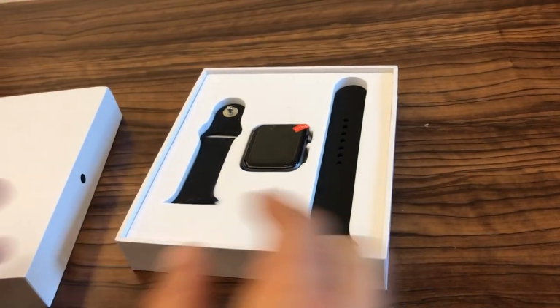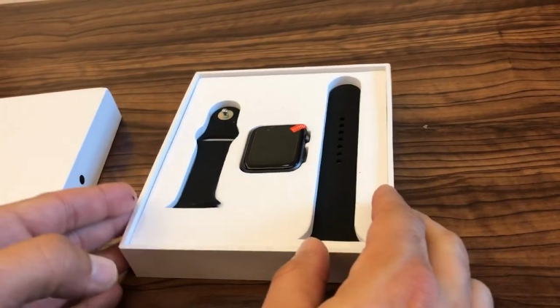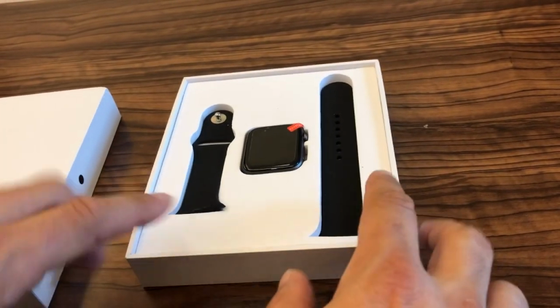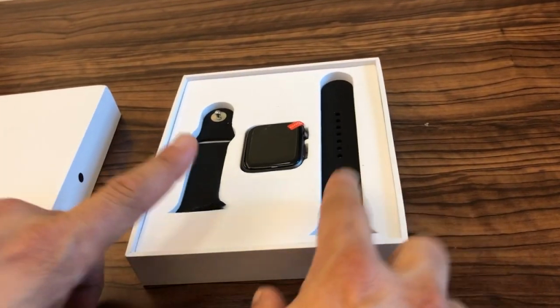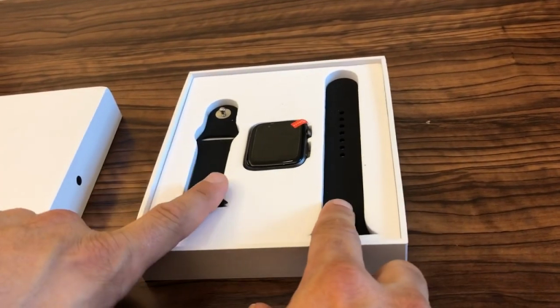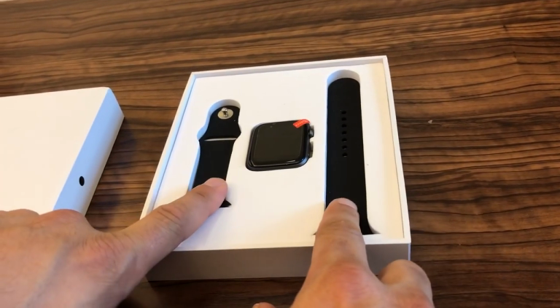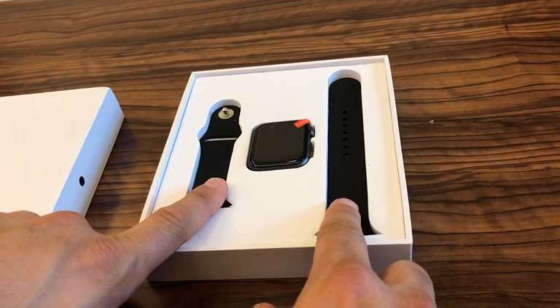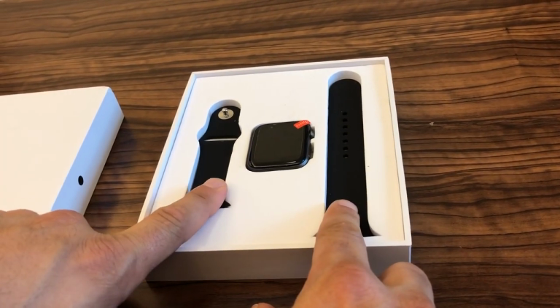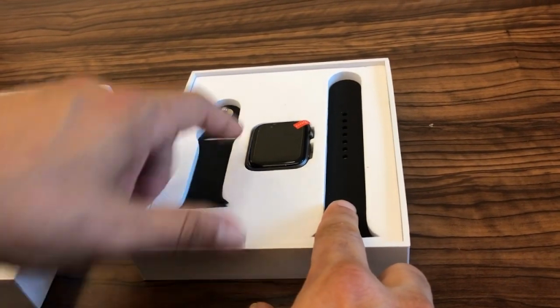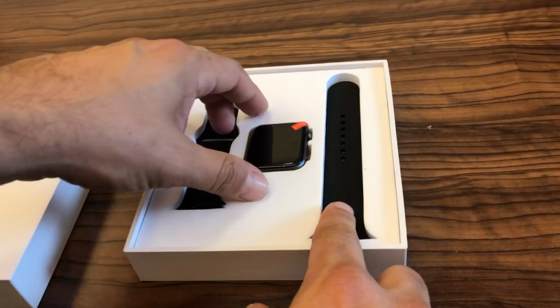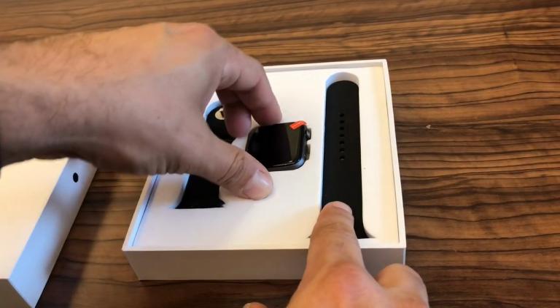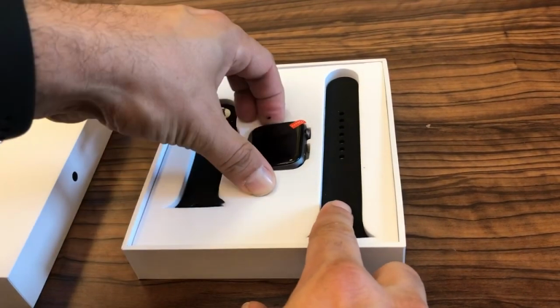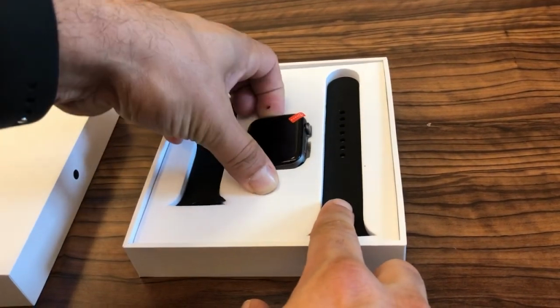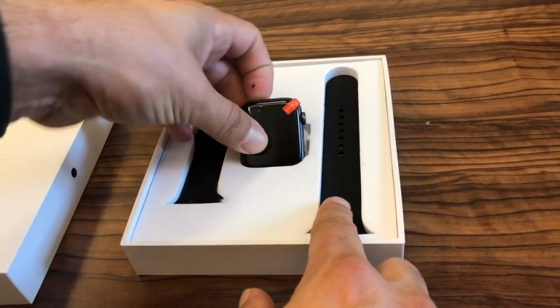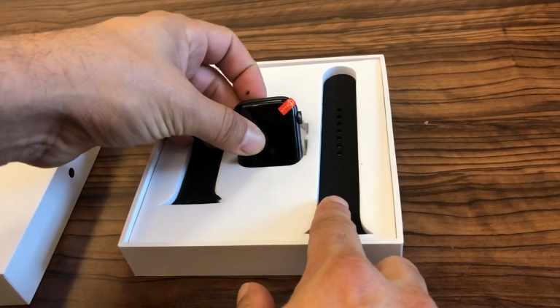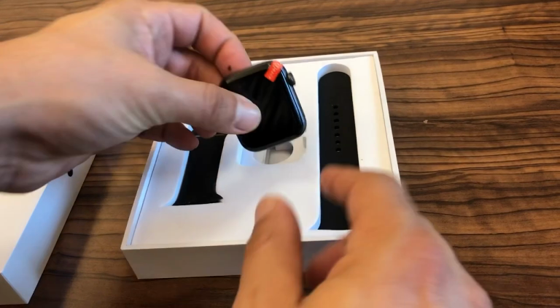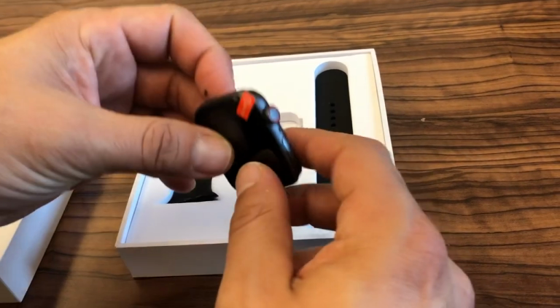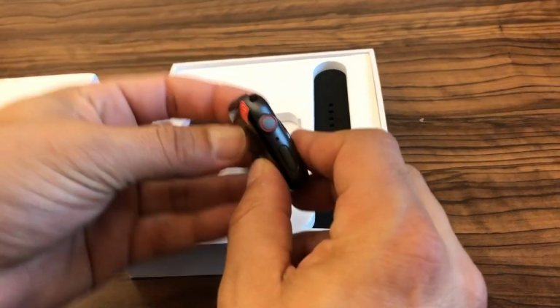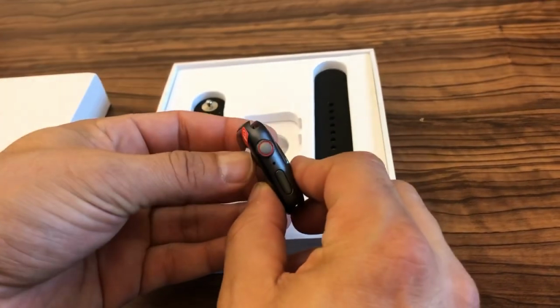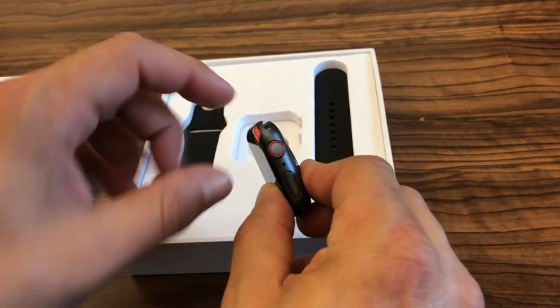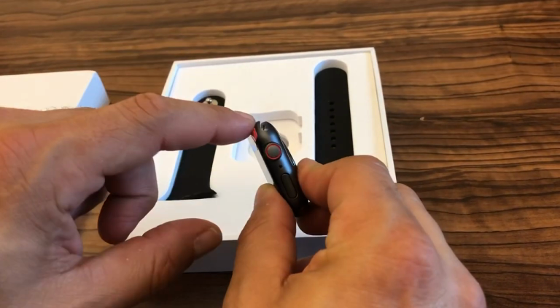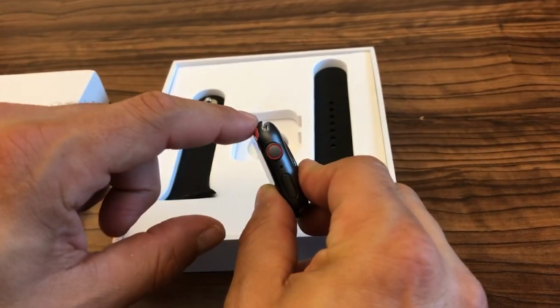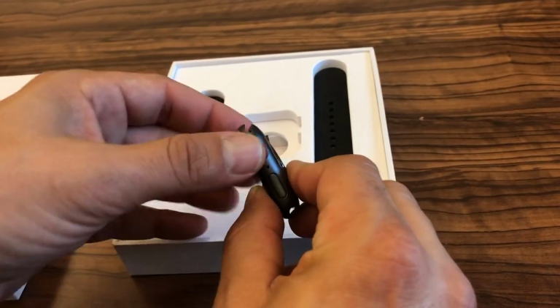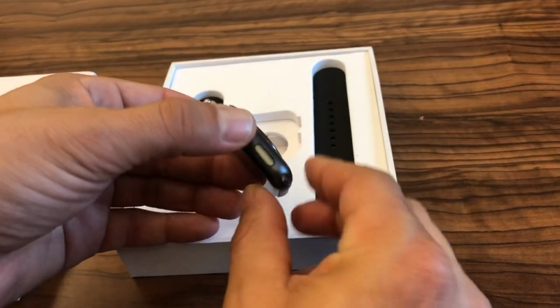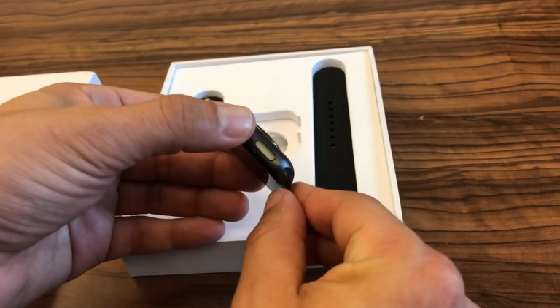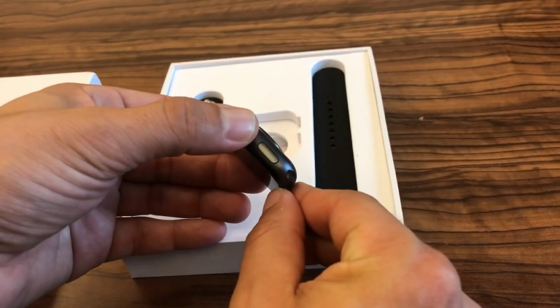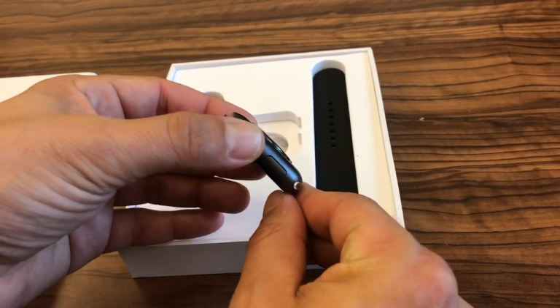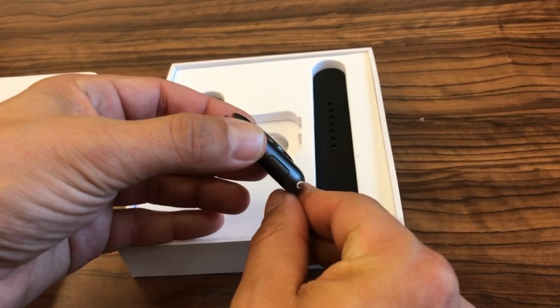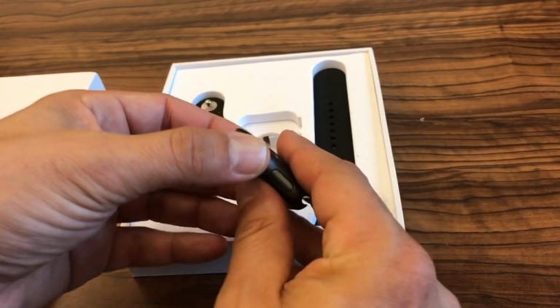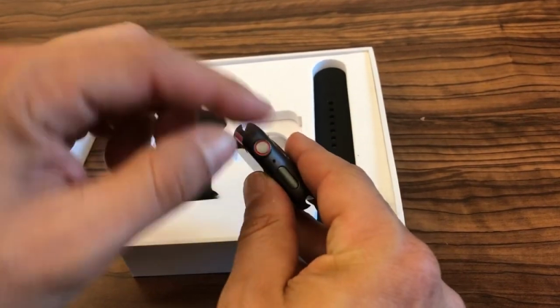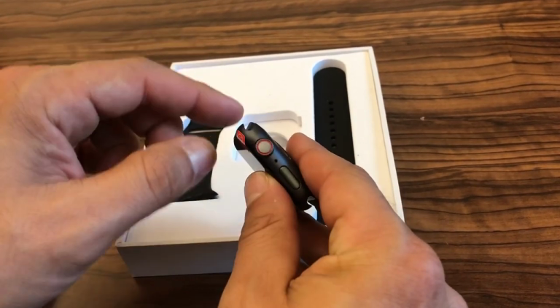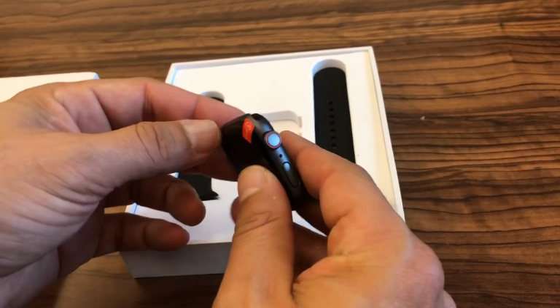In the box we have a silicone wristband and the main watch body here right up top. The wristbands just slide into the watch body top and bottom from the side.